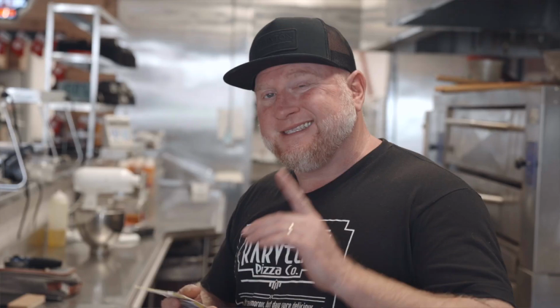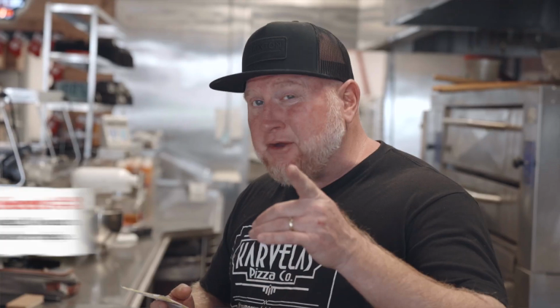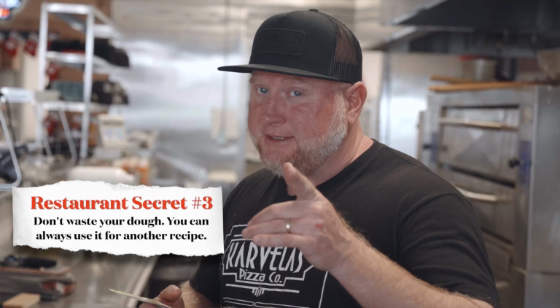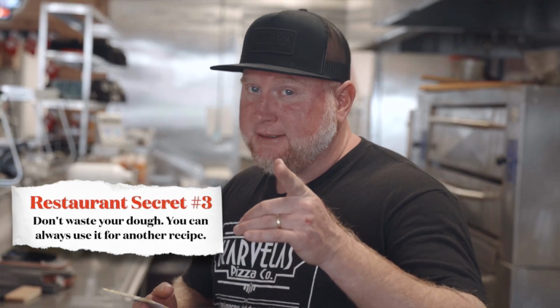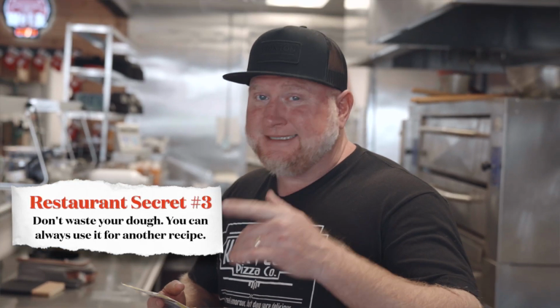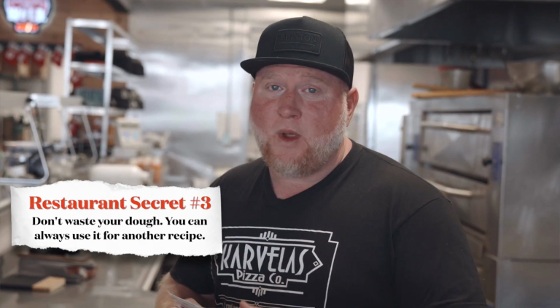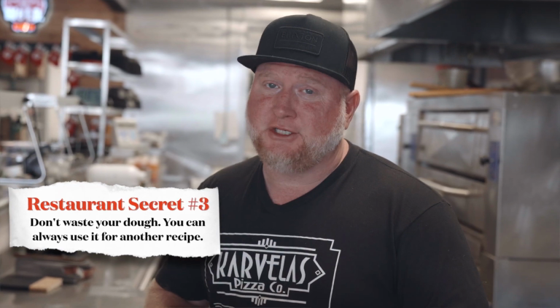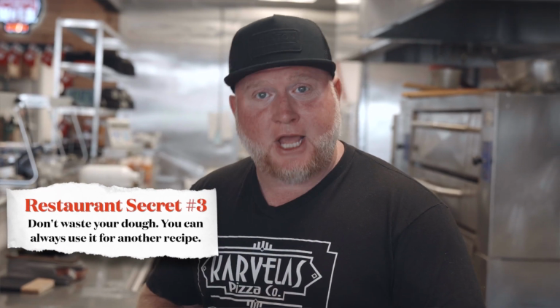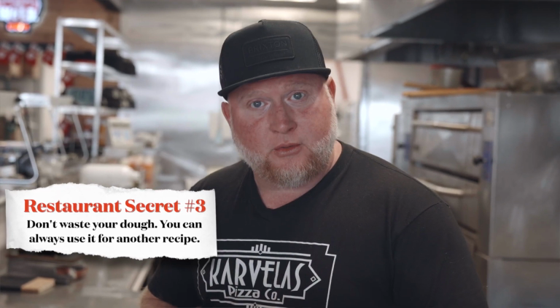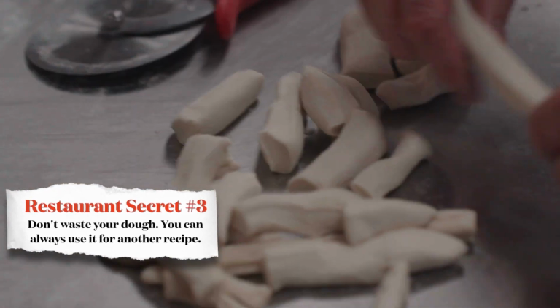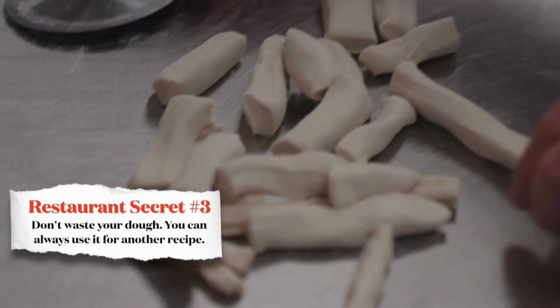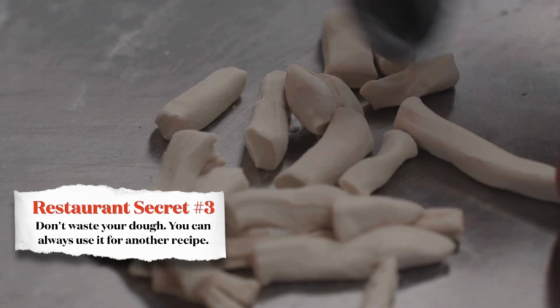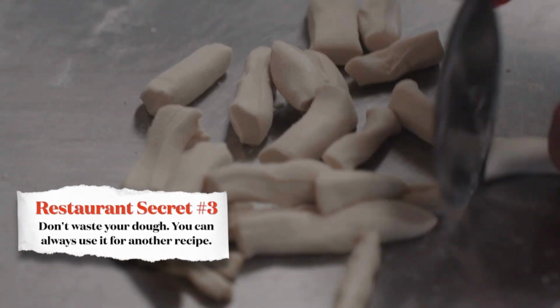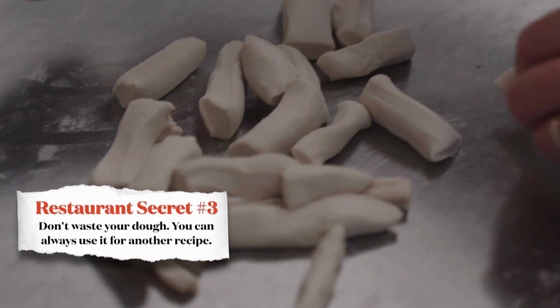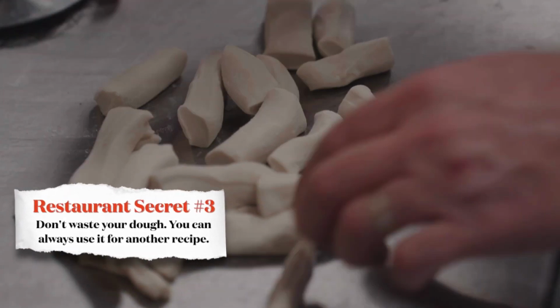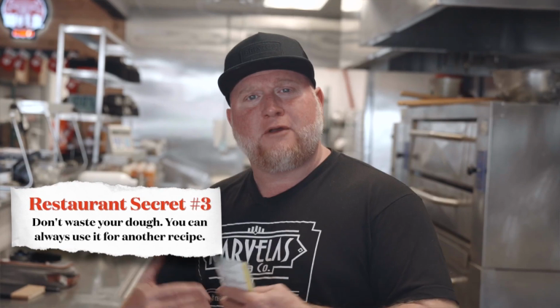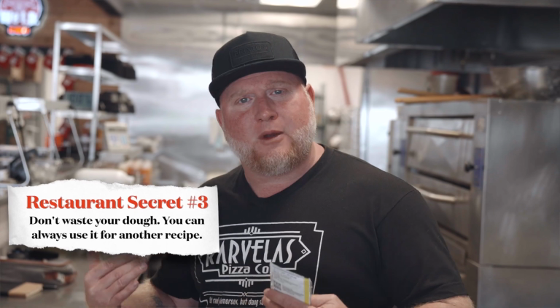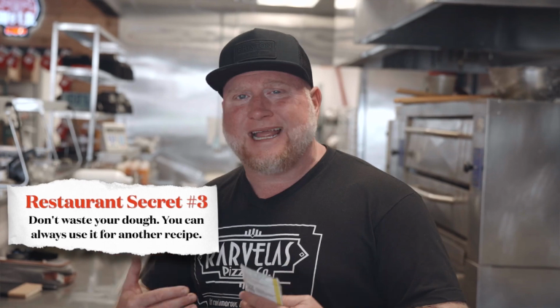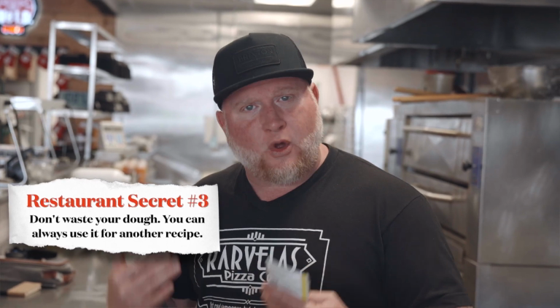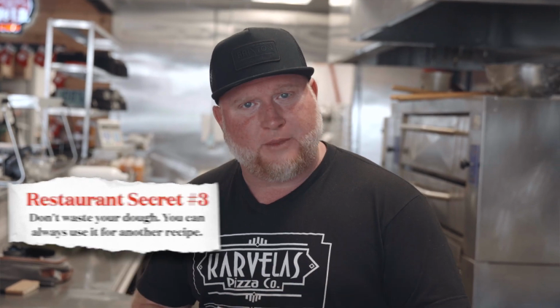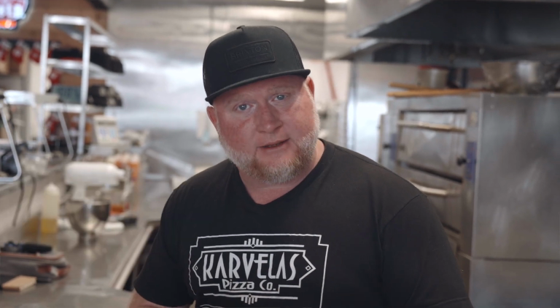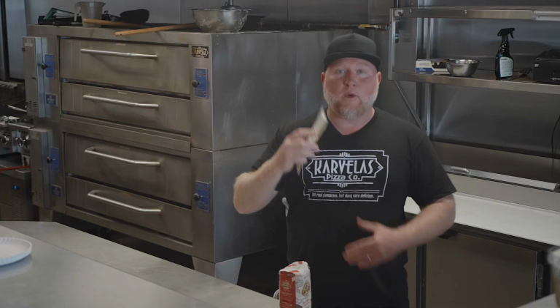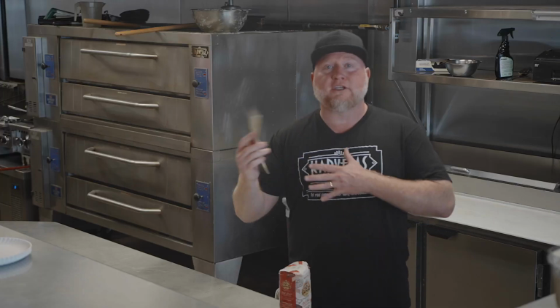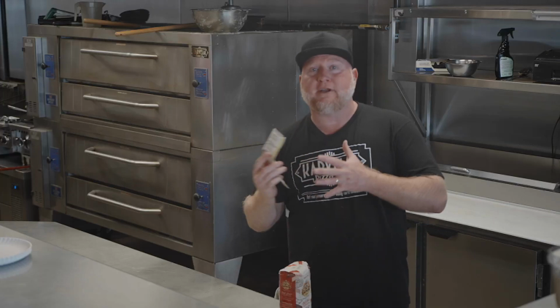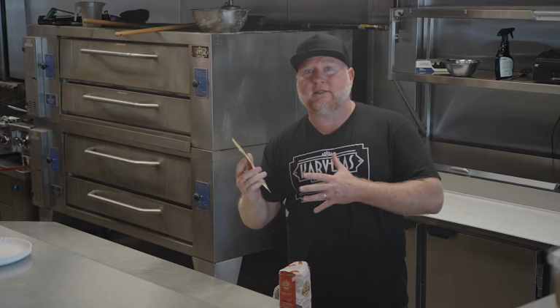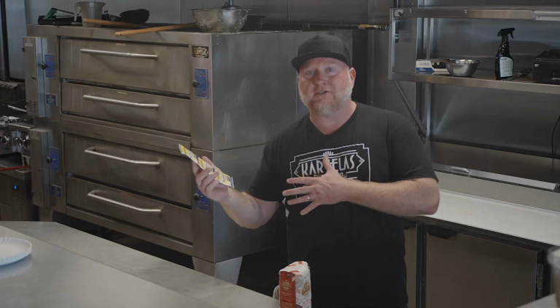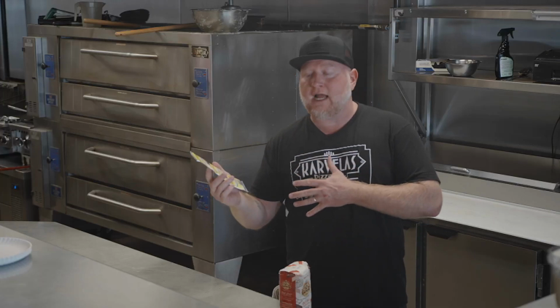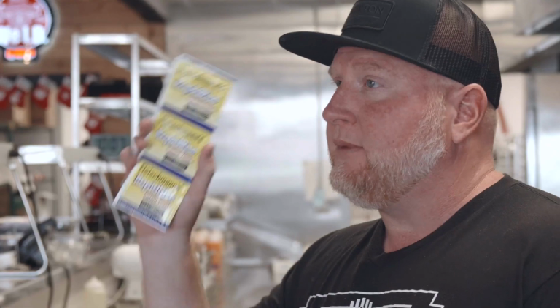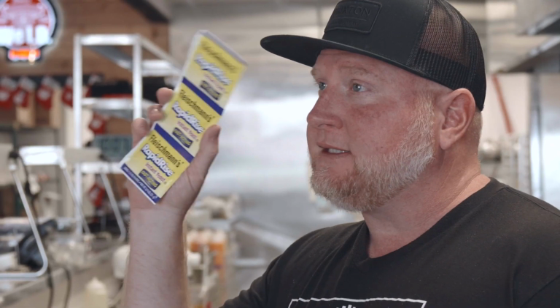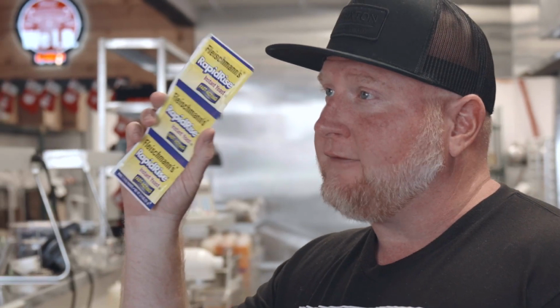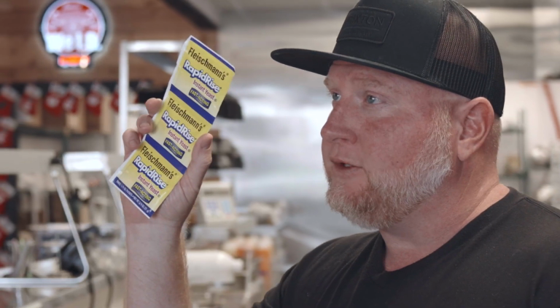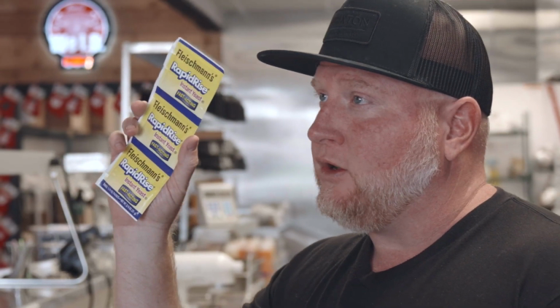The secret is don't waste your dough because you're going to have some left over. You don't want to throw it away — it's like gold. We use a different yeast in the pizza shops but this is the stuff you want to use at home.